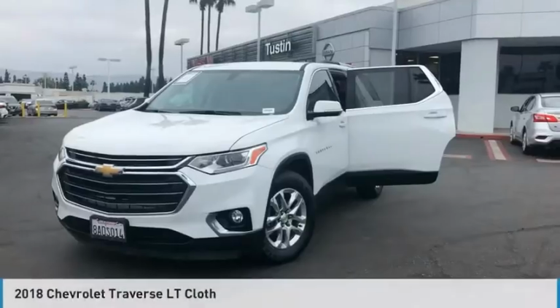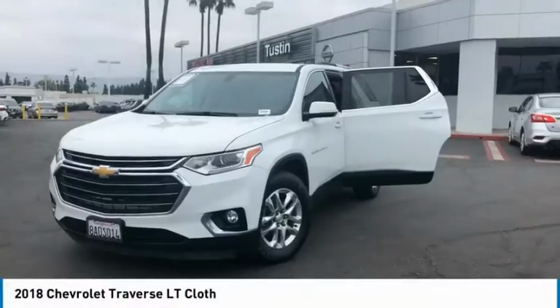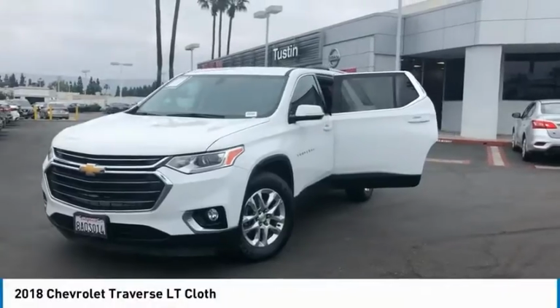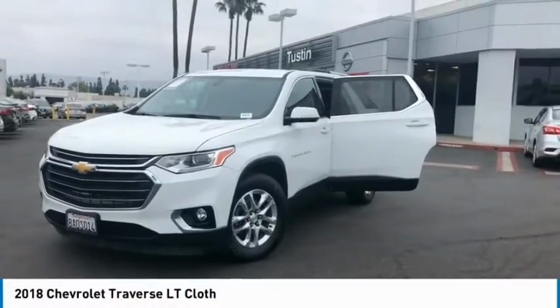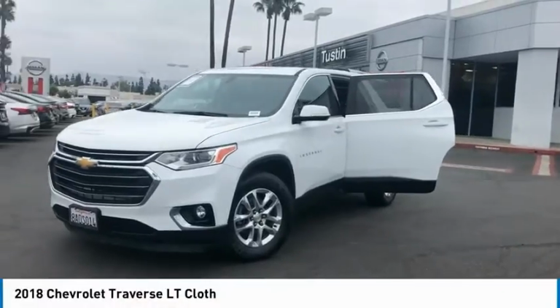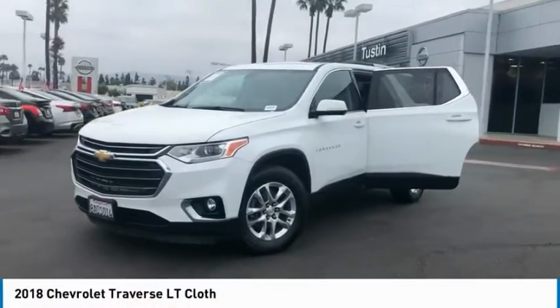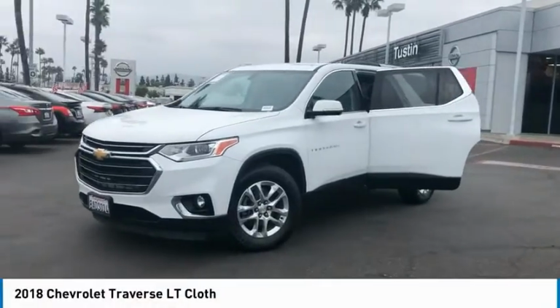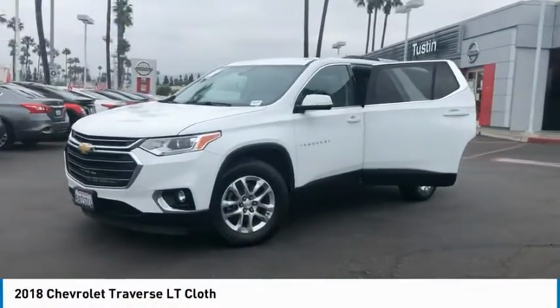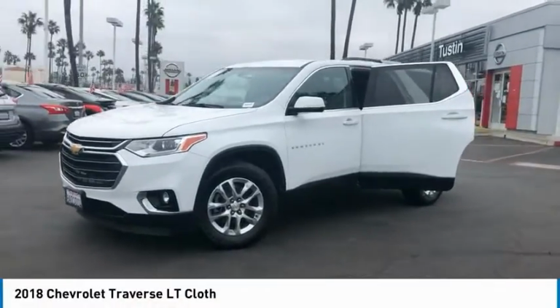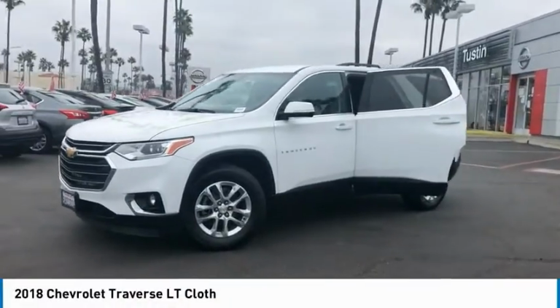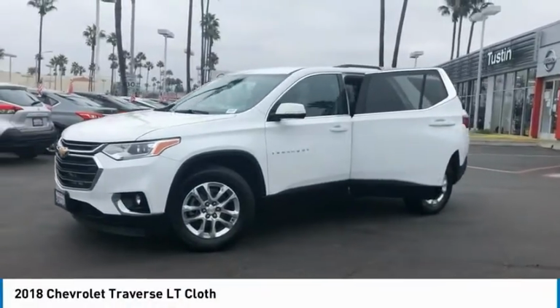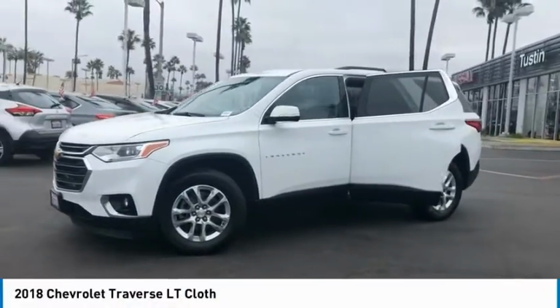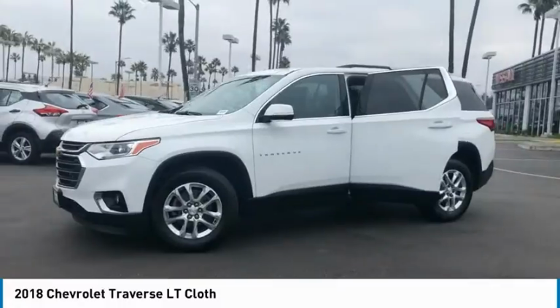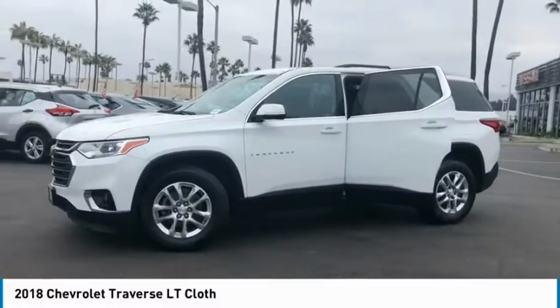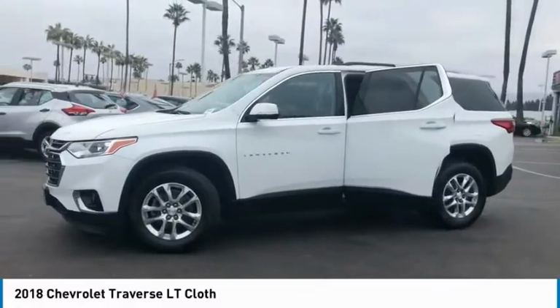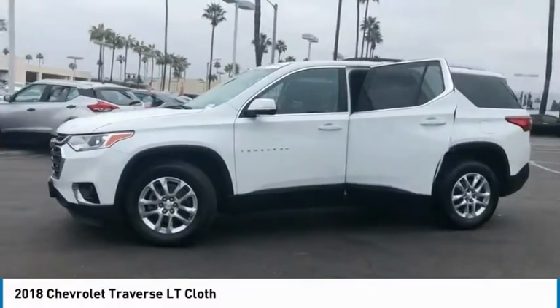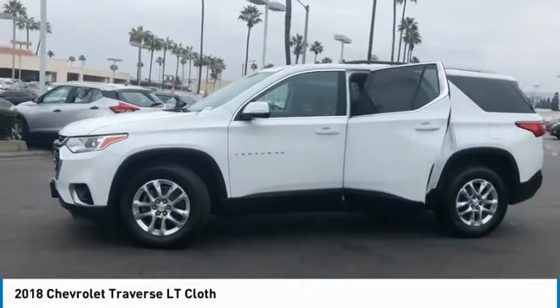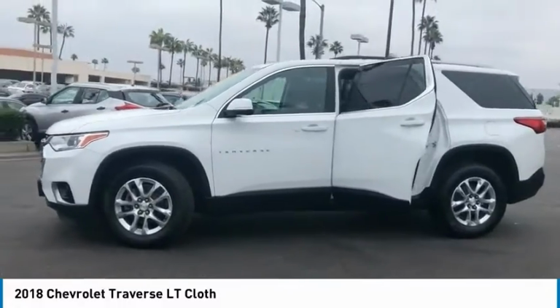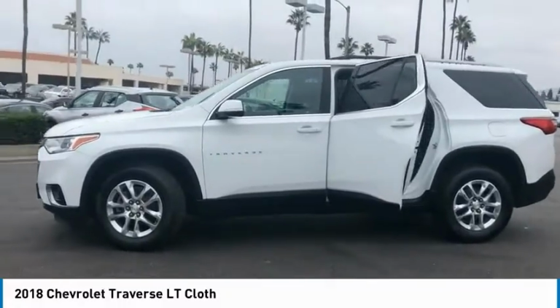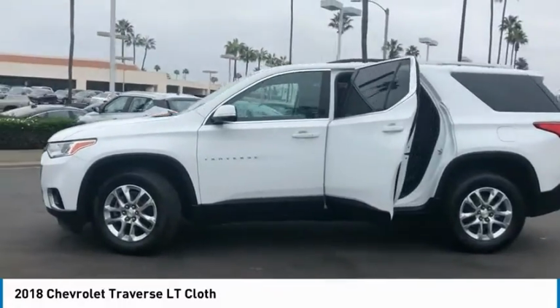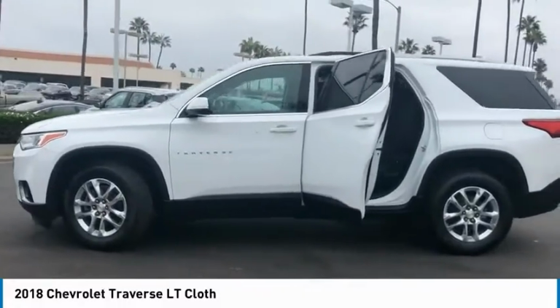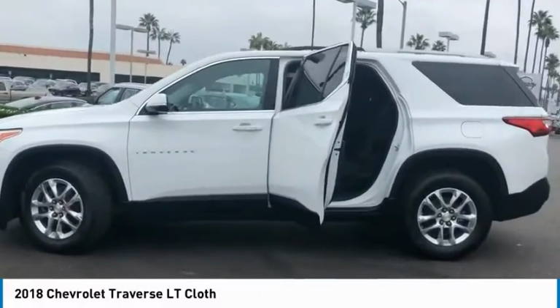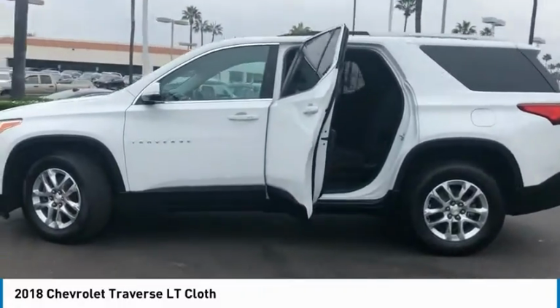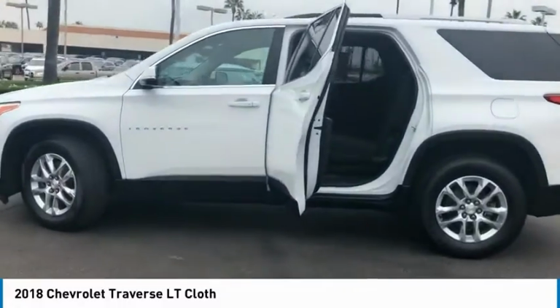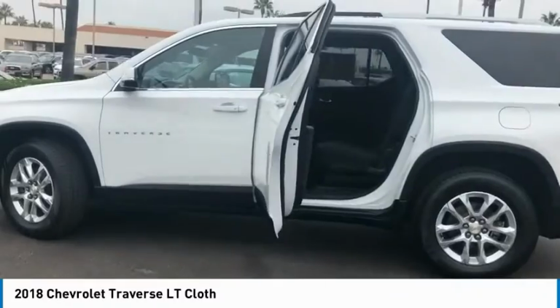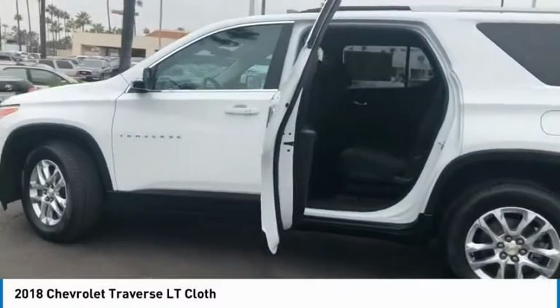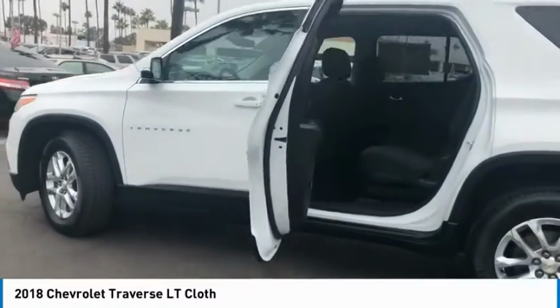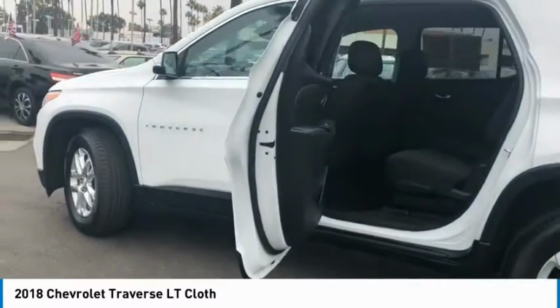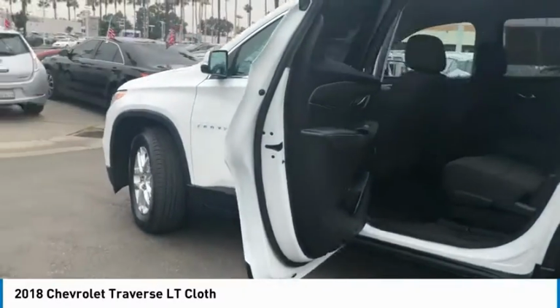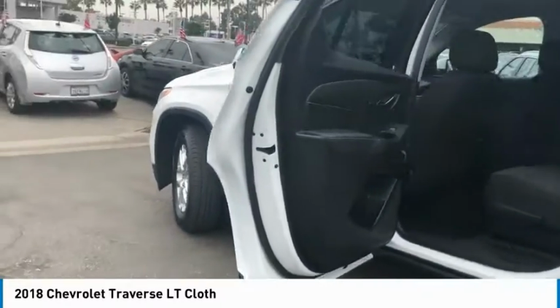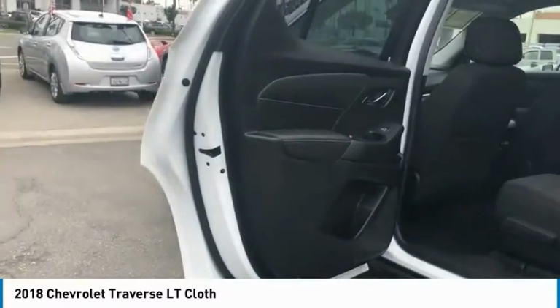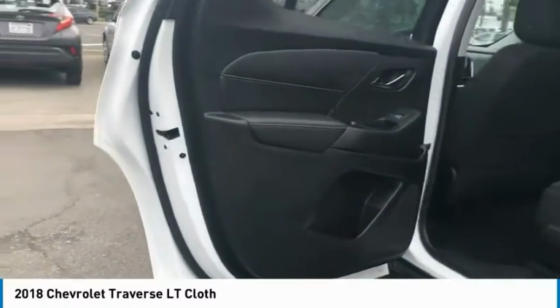Come test drive the 2018 Traverse. The Chevy Traverse is more stylish than minivans and far more fuel and space efficient than truck-based SUVs. Crossovers like the Traverse are excellent family vehicles.